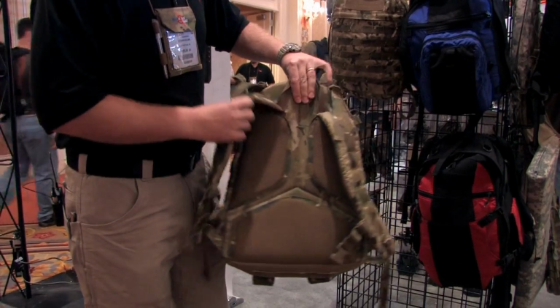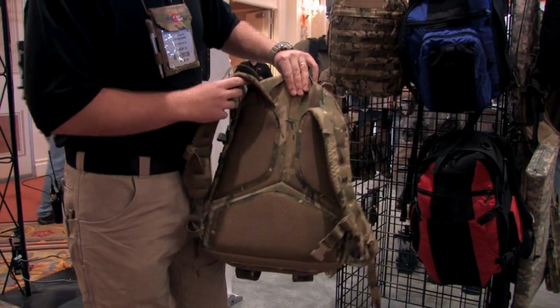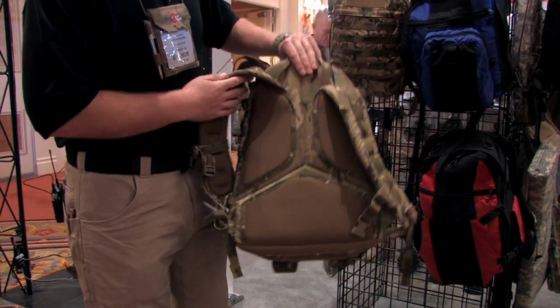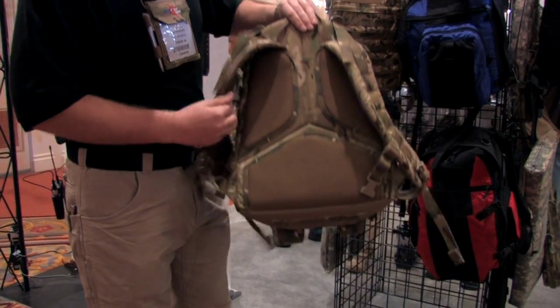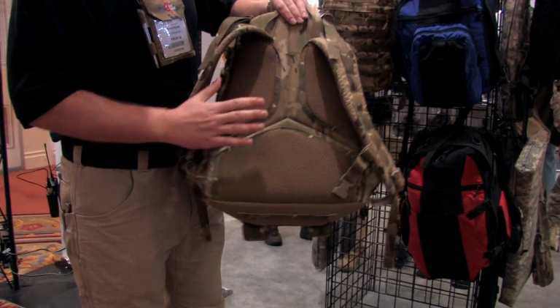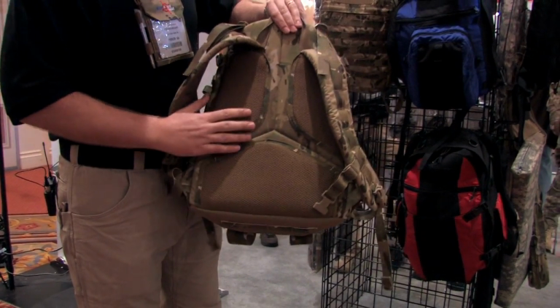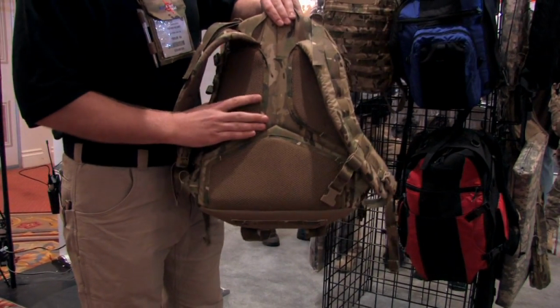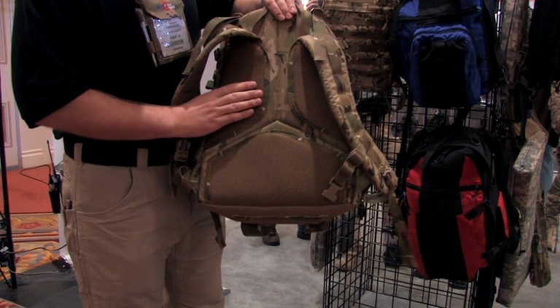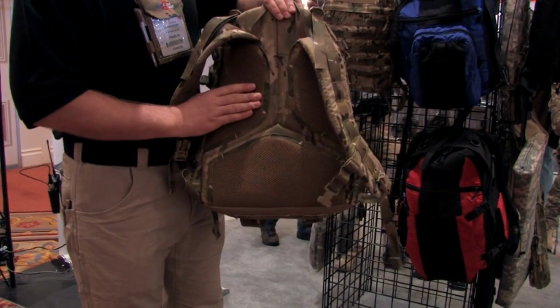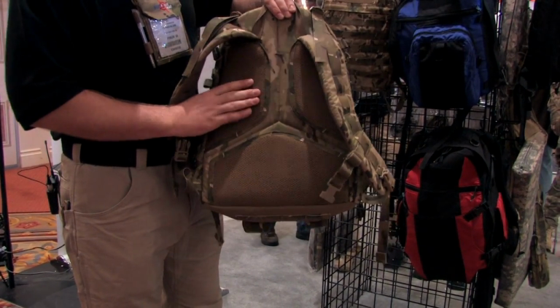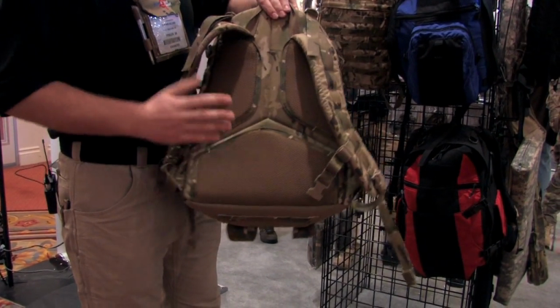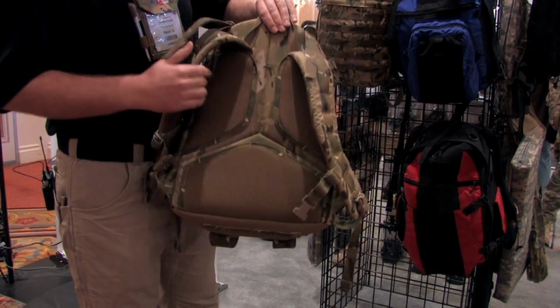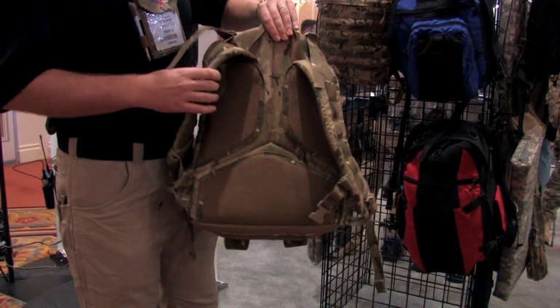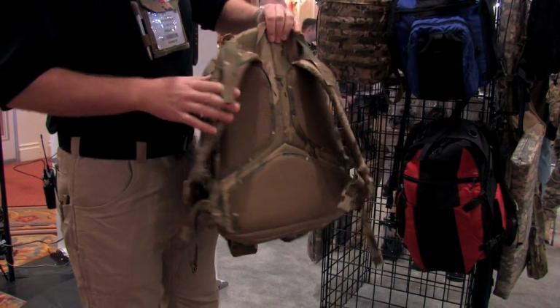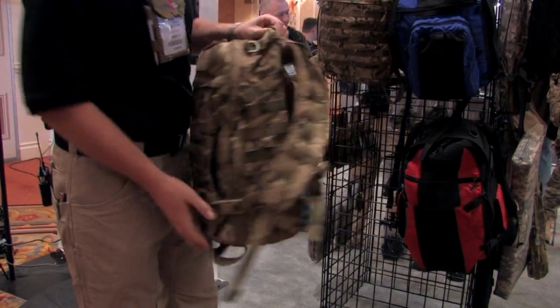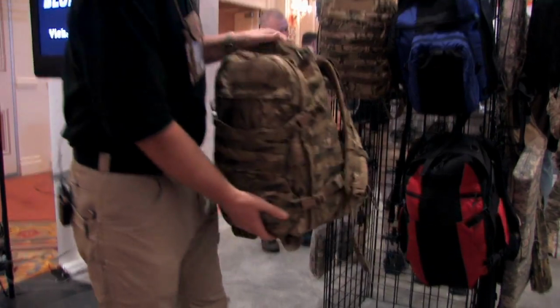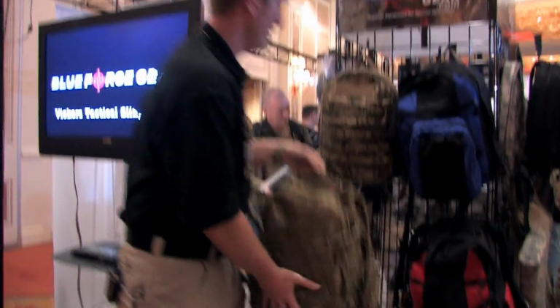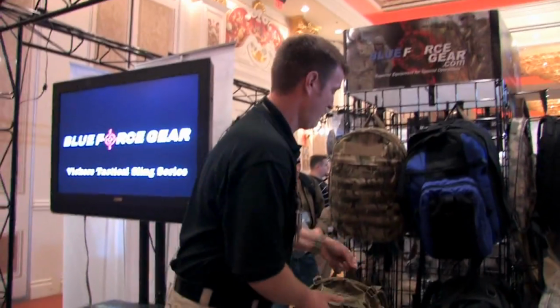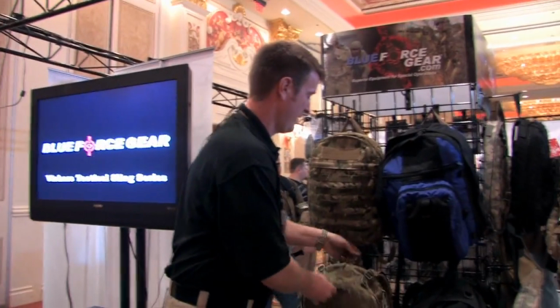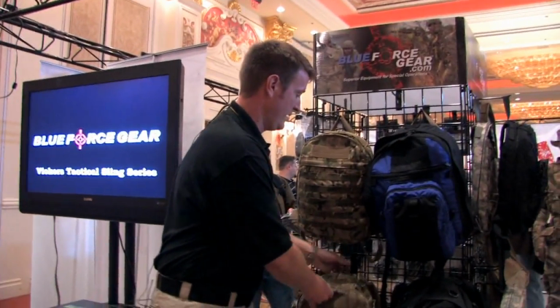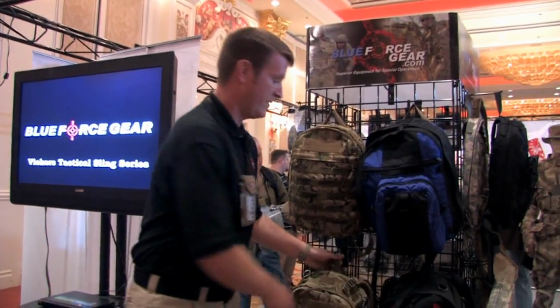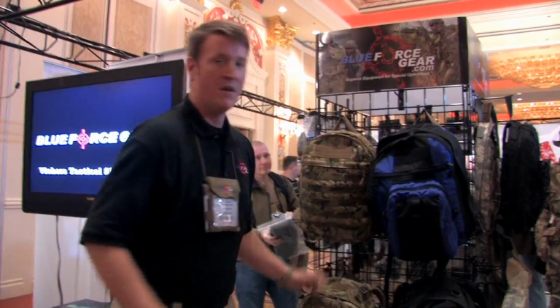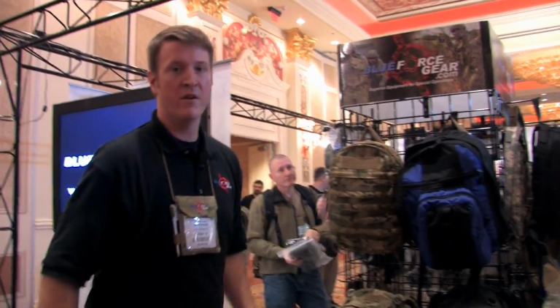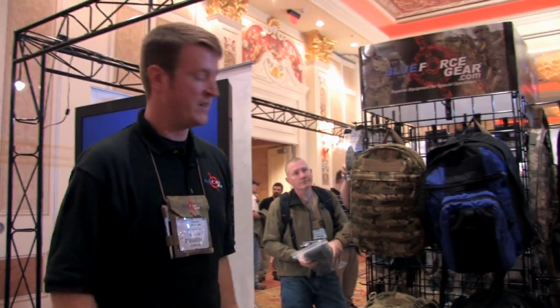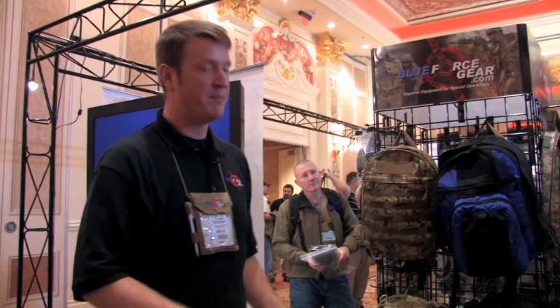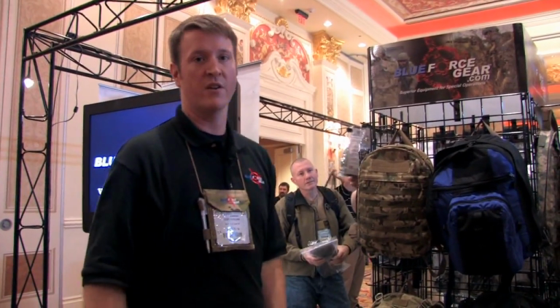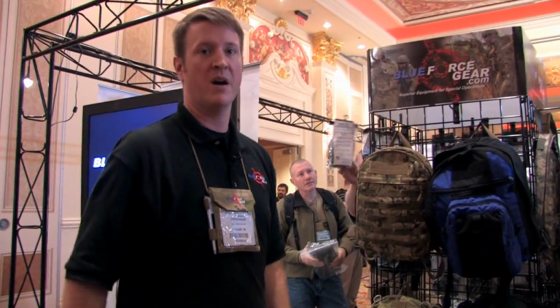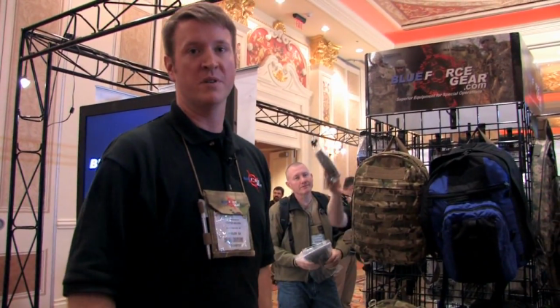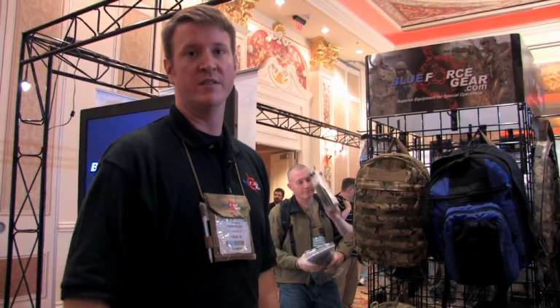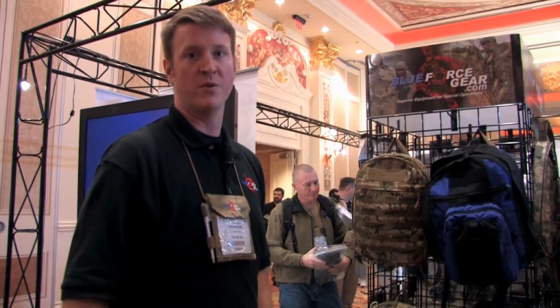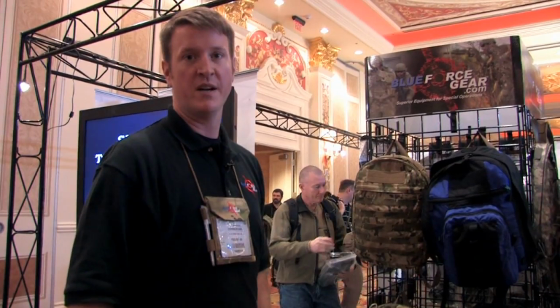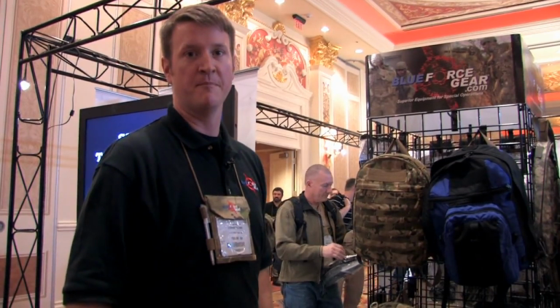The back features a very stylized comfort-oriented back panel. For more information on these packs and other products please visit blueforcegear.com.